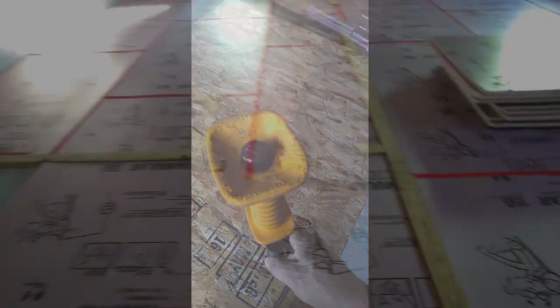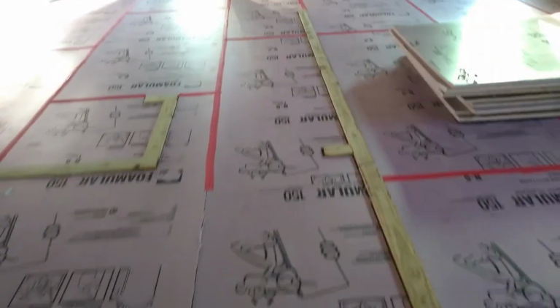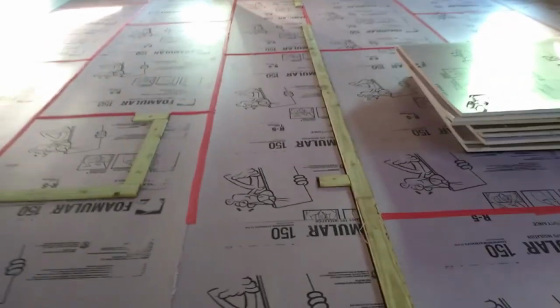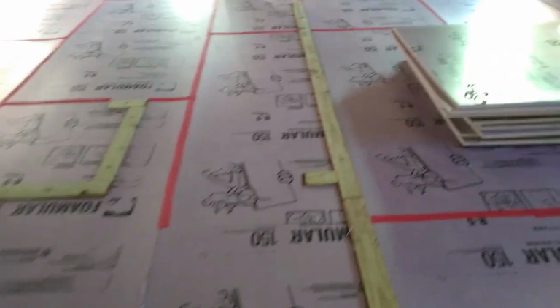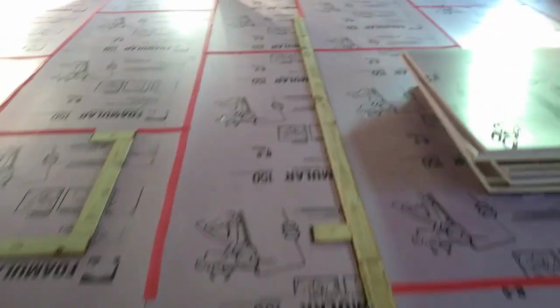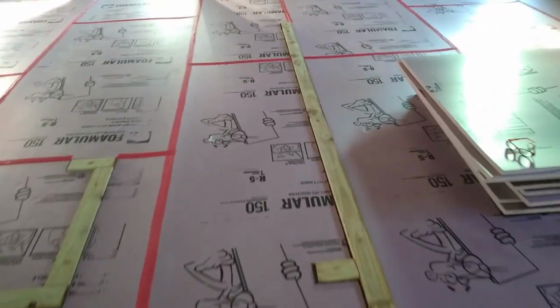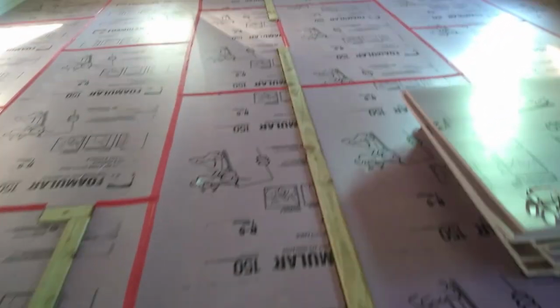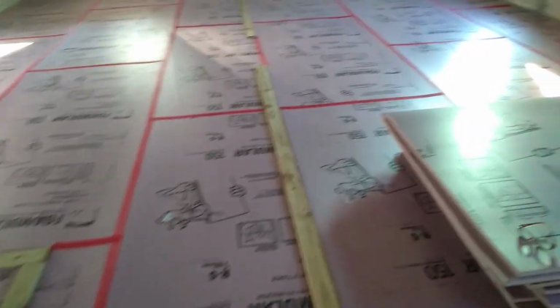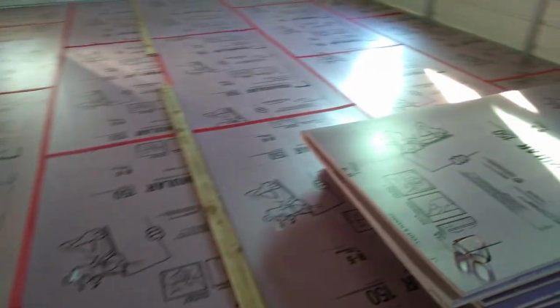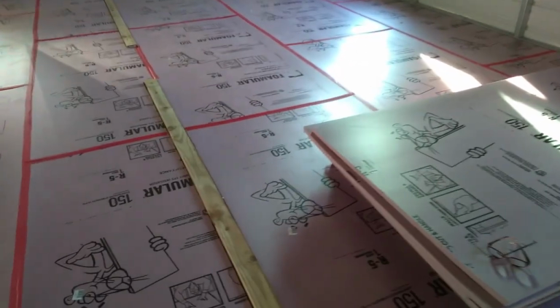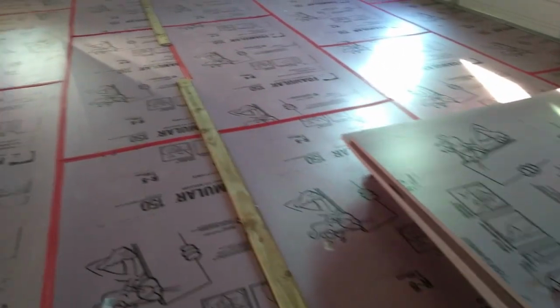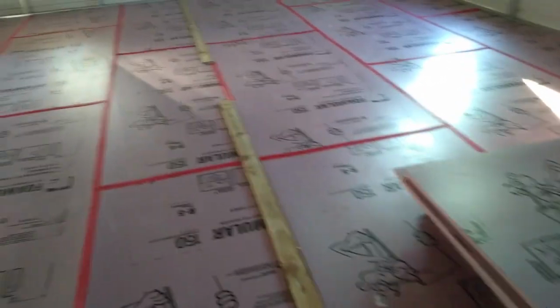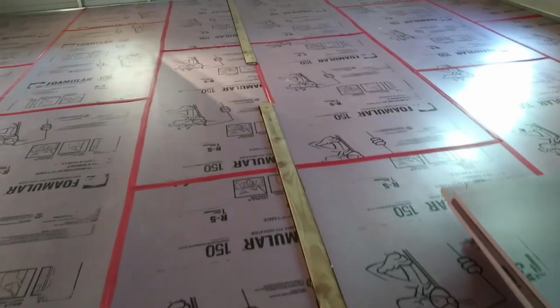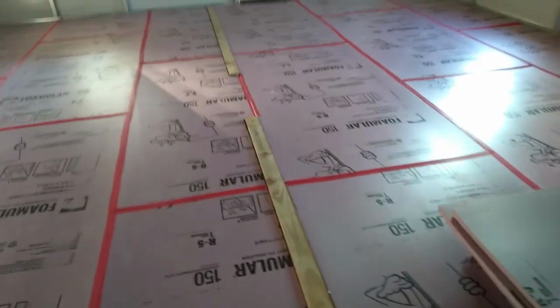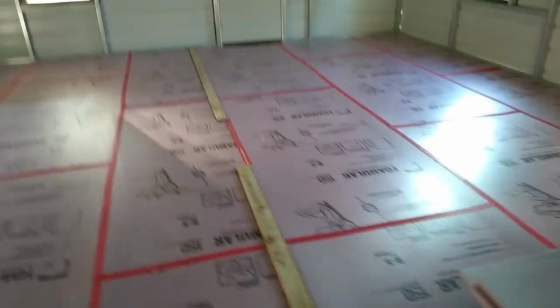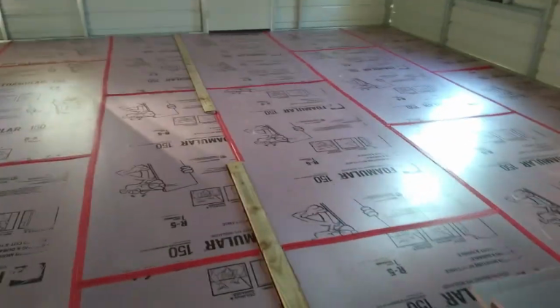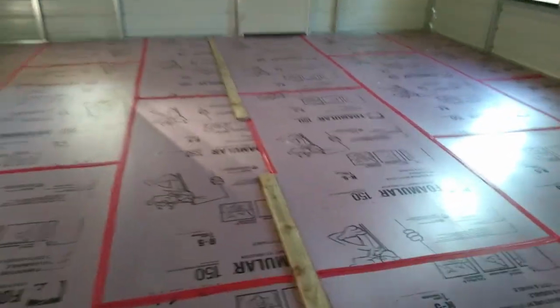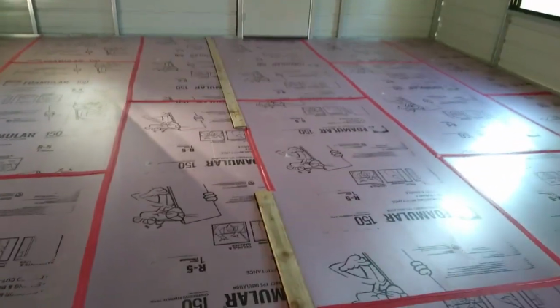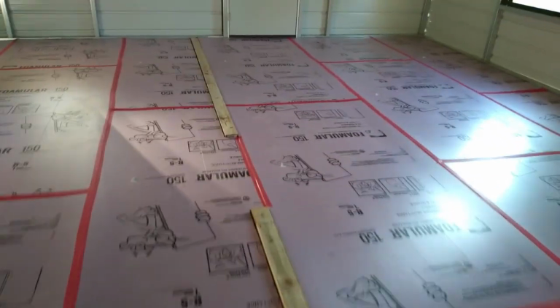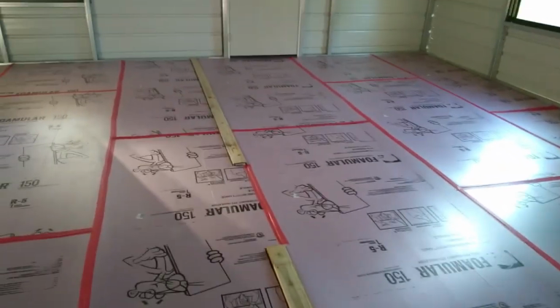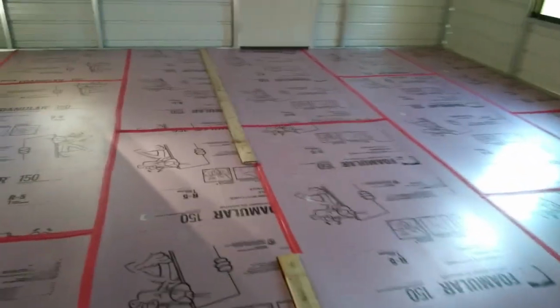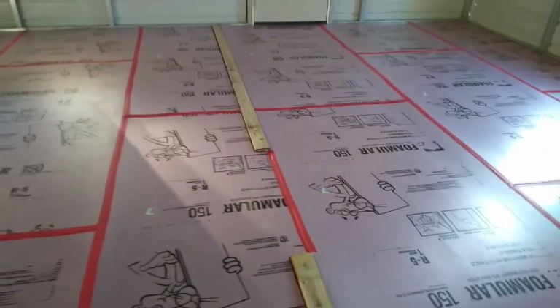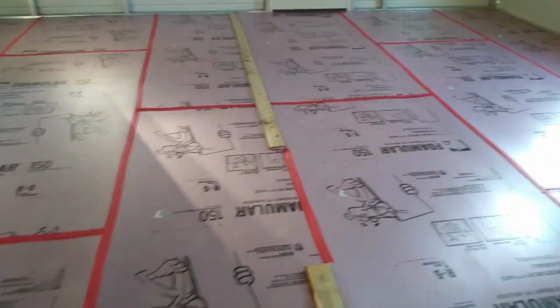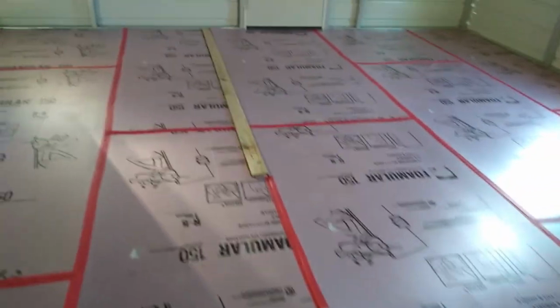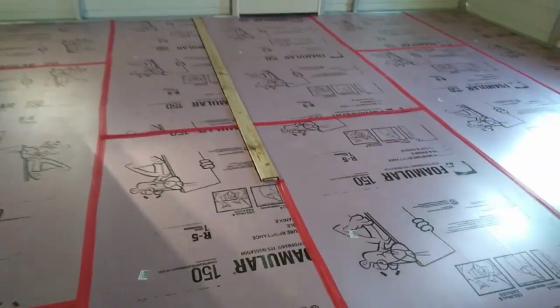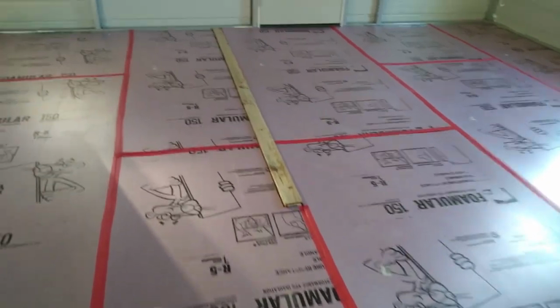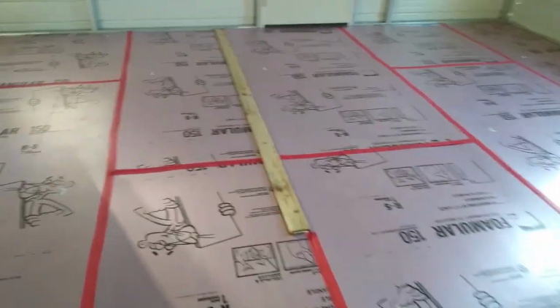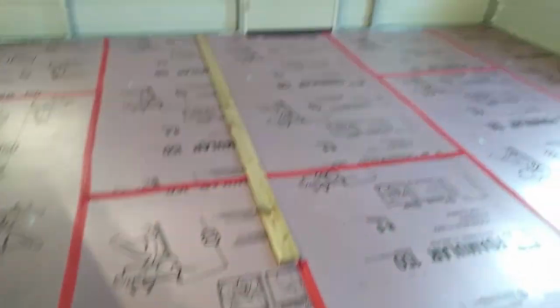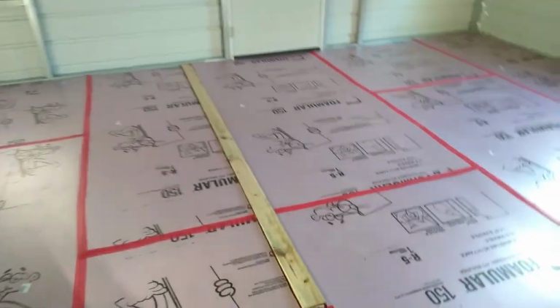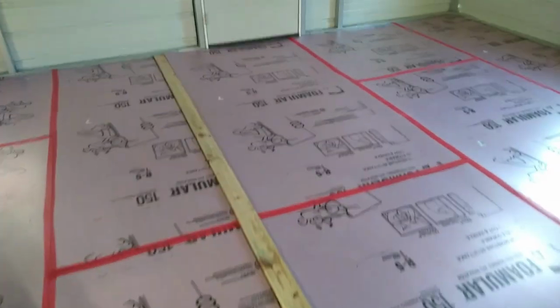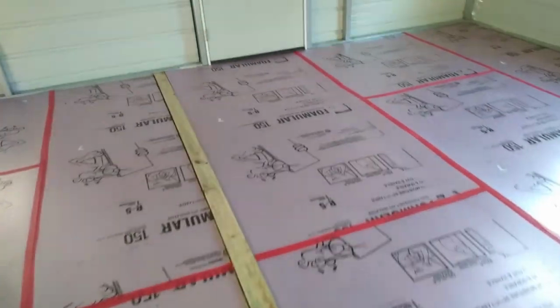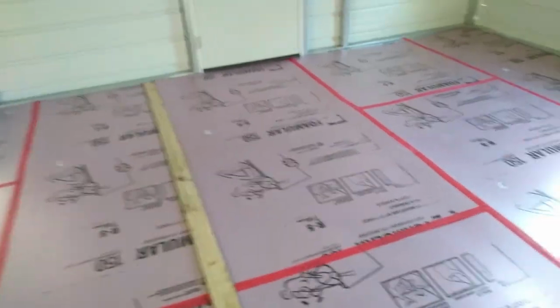A measuring tape, a marker, a straight edge, and a utility blade were all we needed to get the foam insulation into place. We had carpet seam tape available, so we used that to tape the seams.